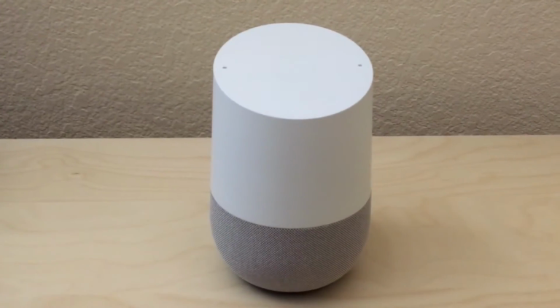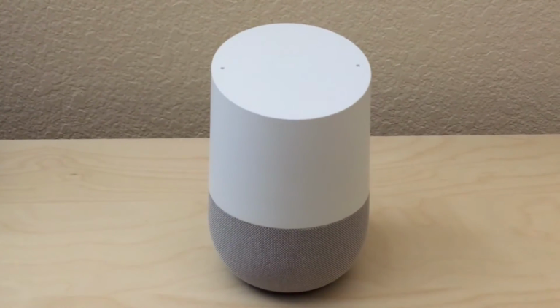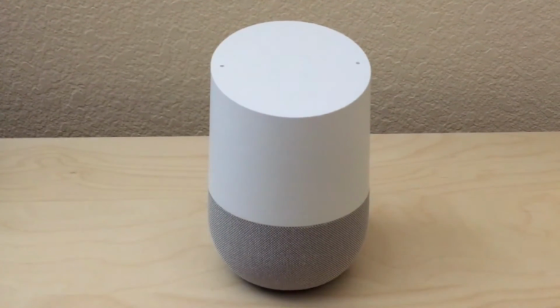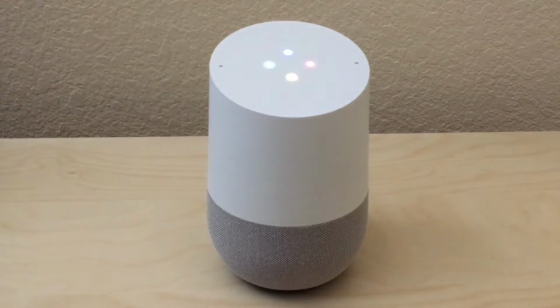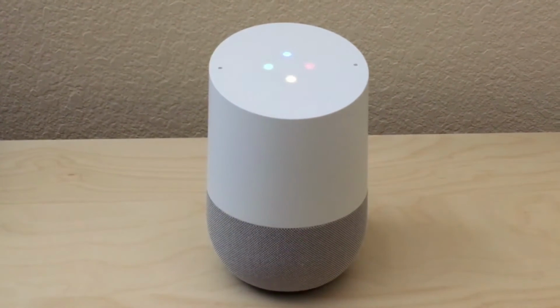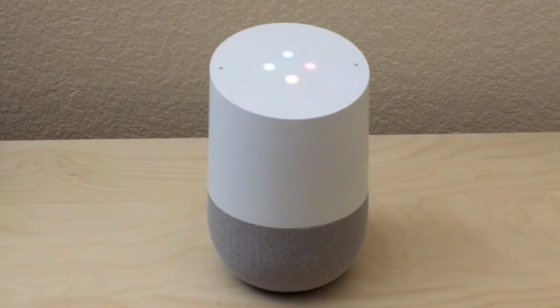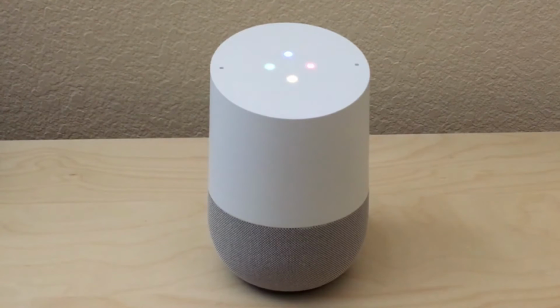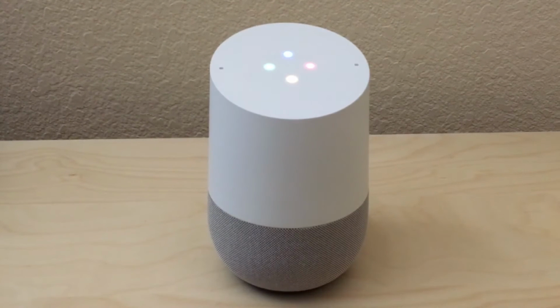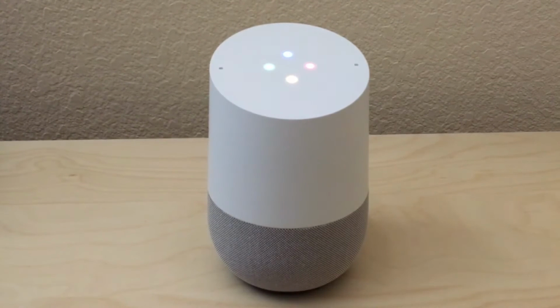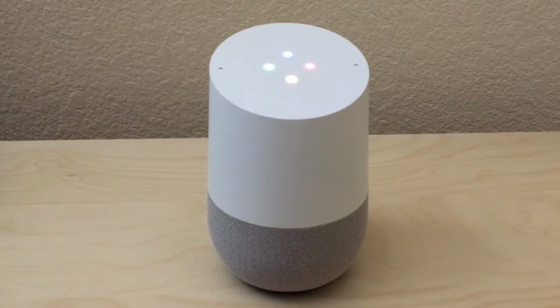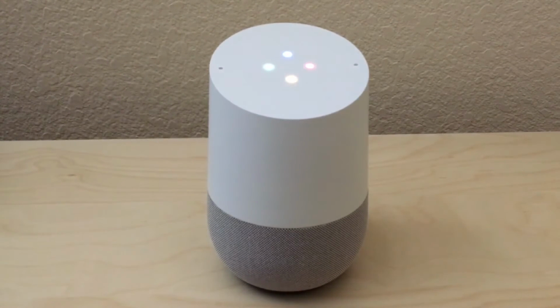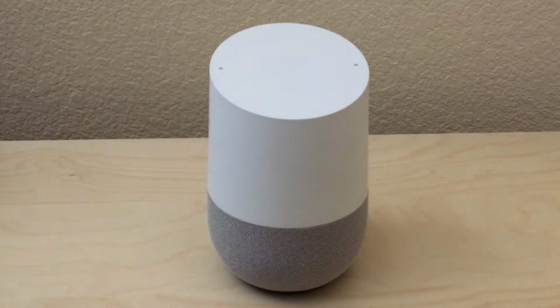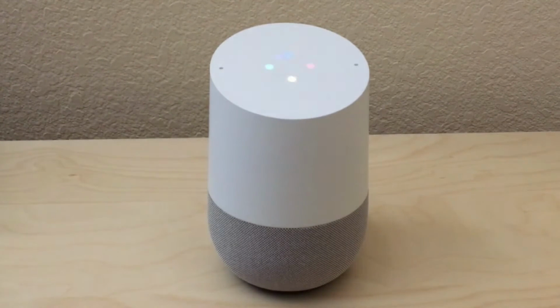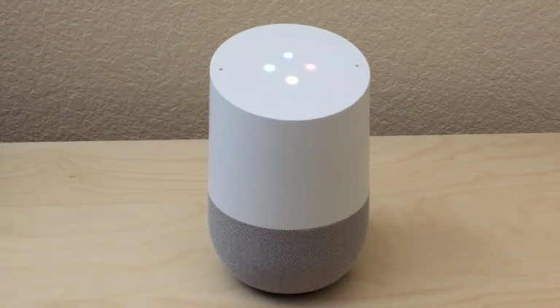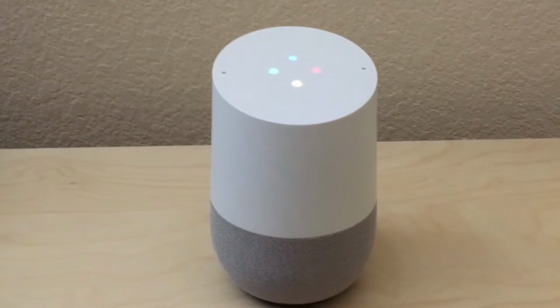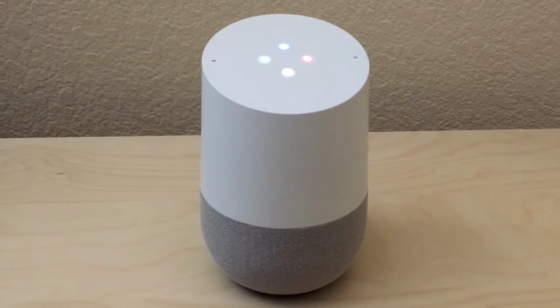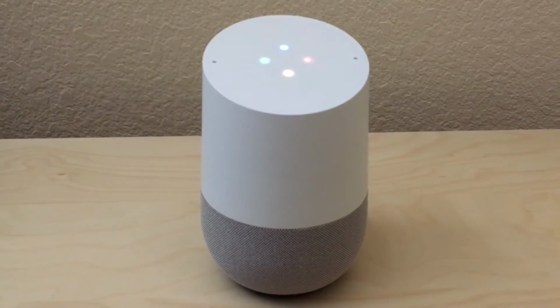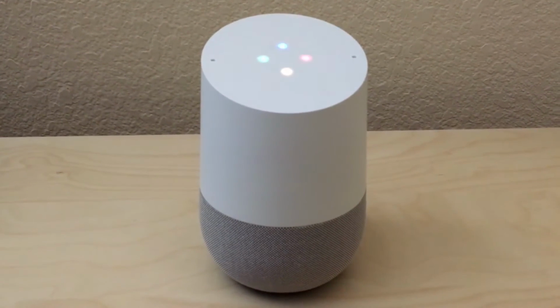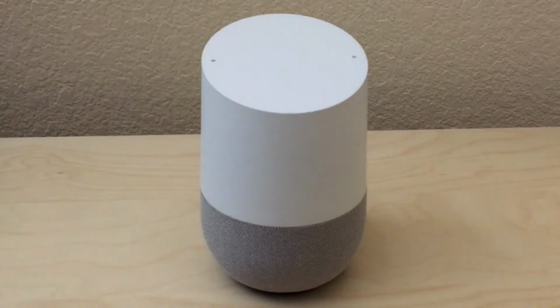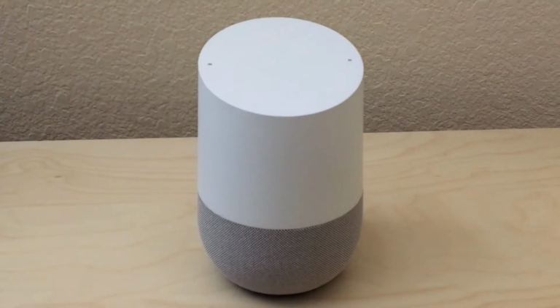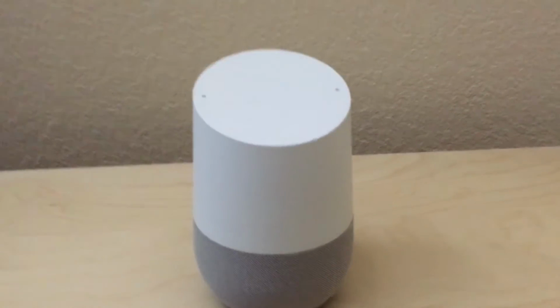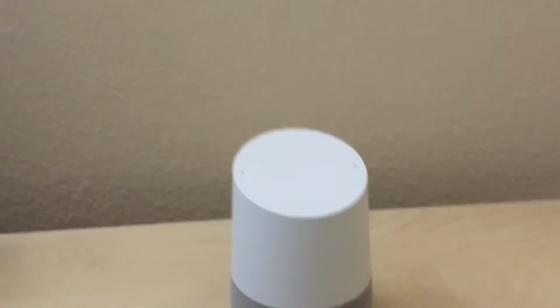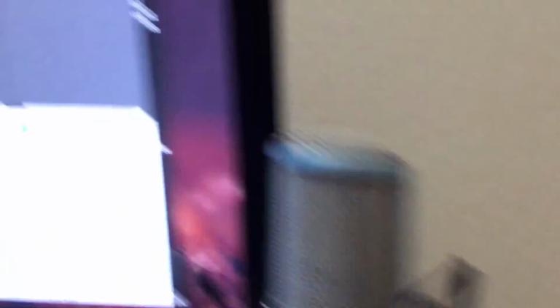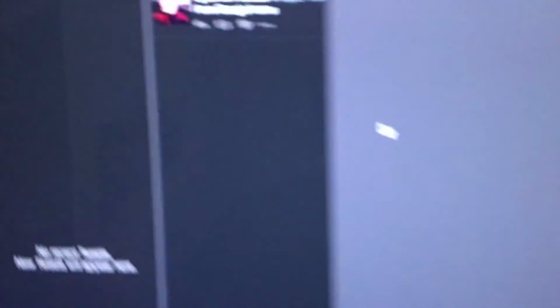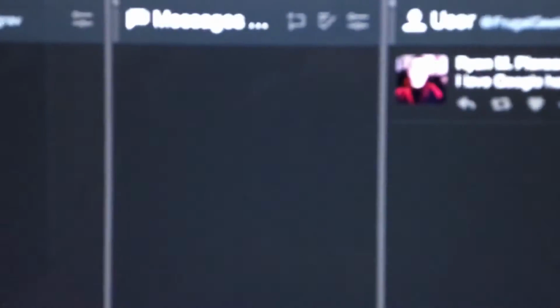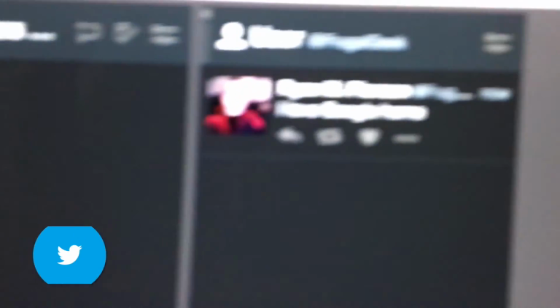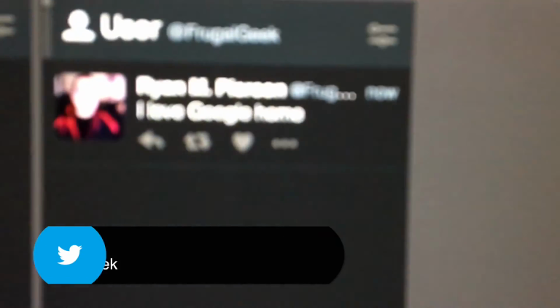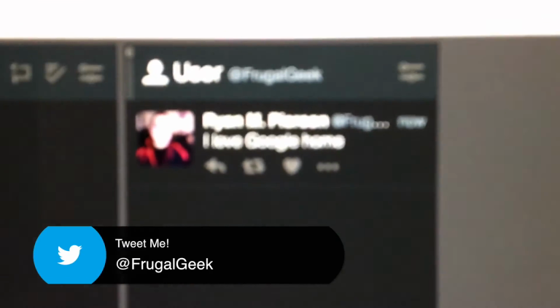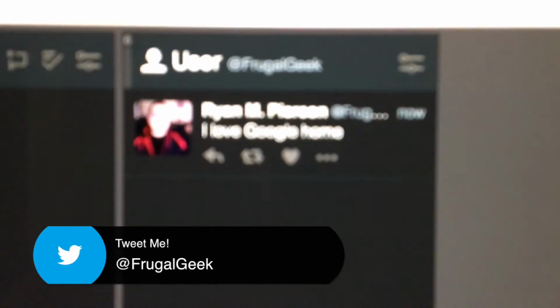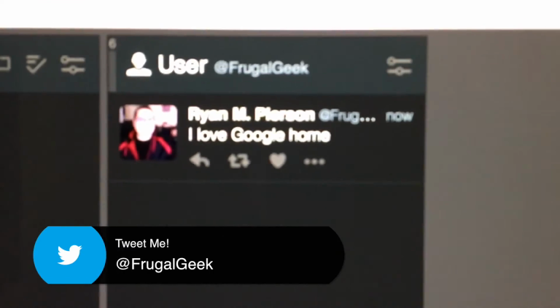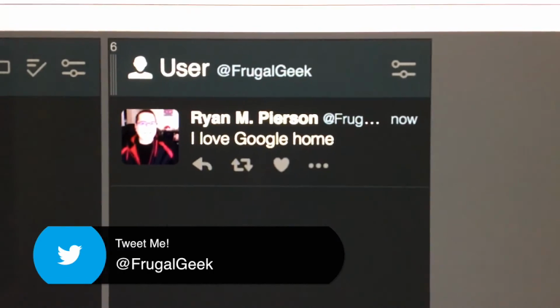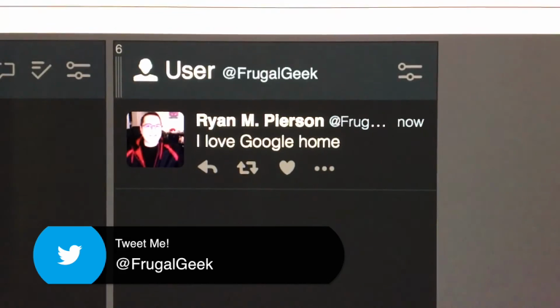Okay Google, tweet: I love Google Home. Okay, going to tweet: I love Google Home. And as you'll see right away, not even a second later, the tweet is posted on Twitter for you.